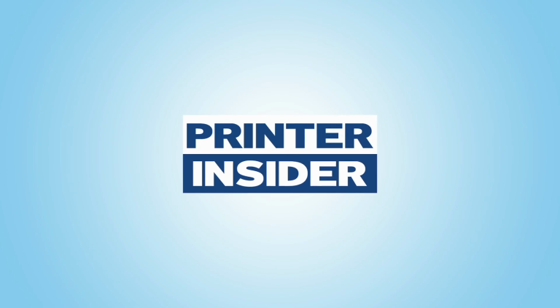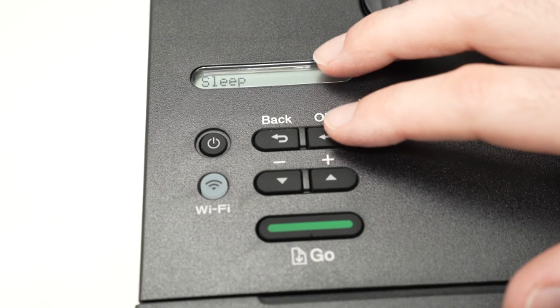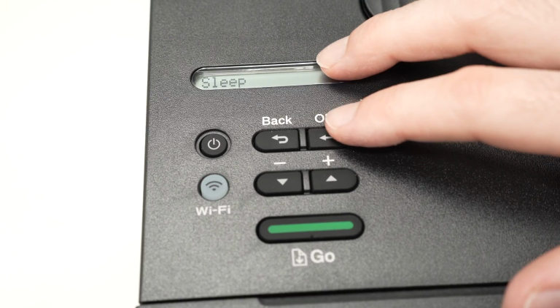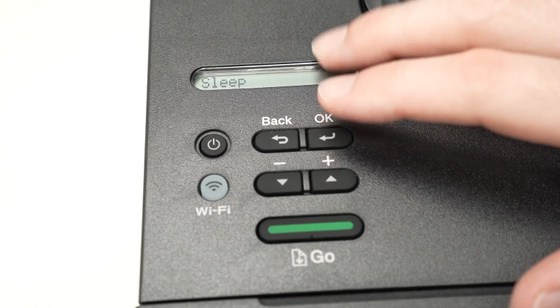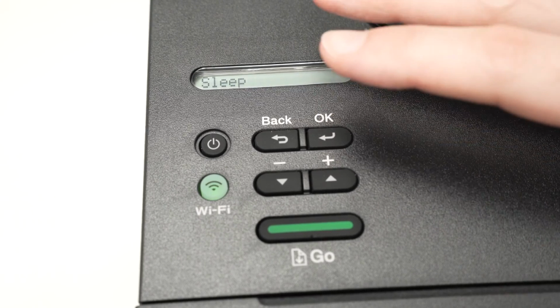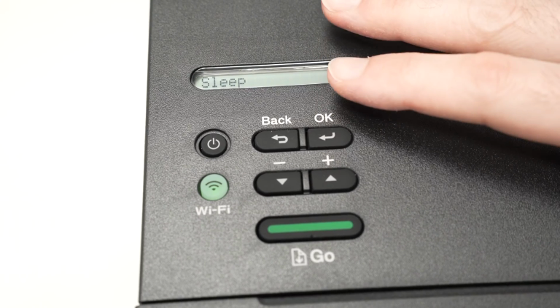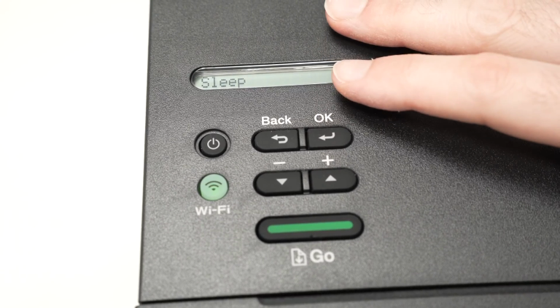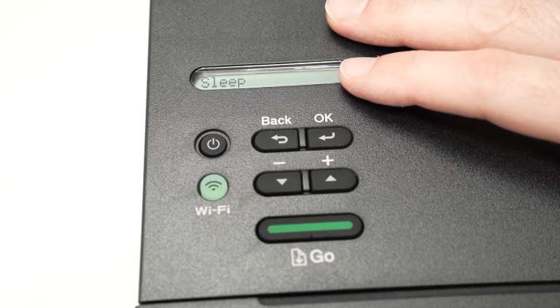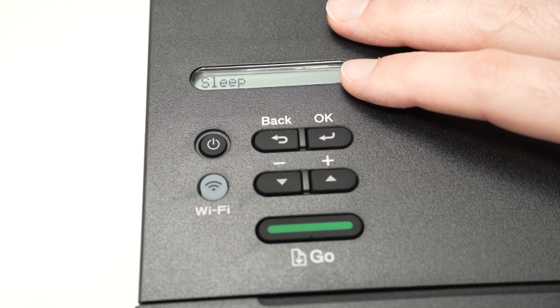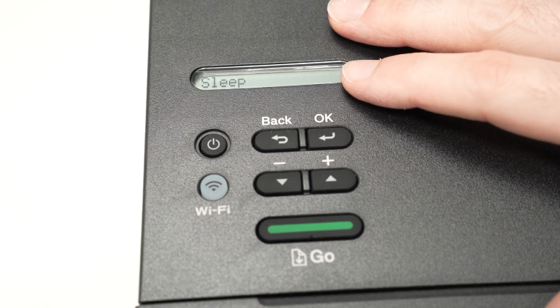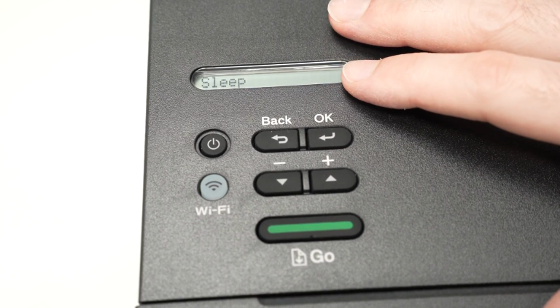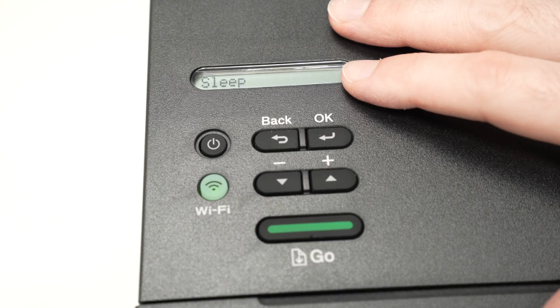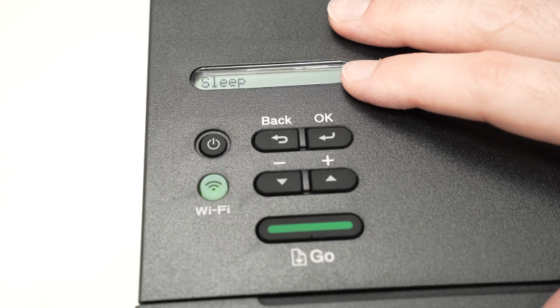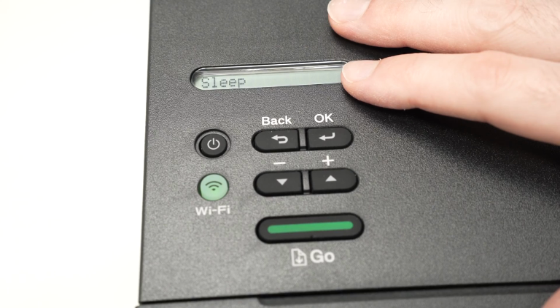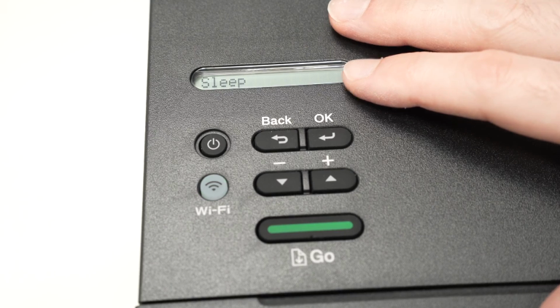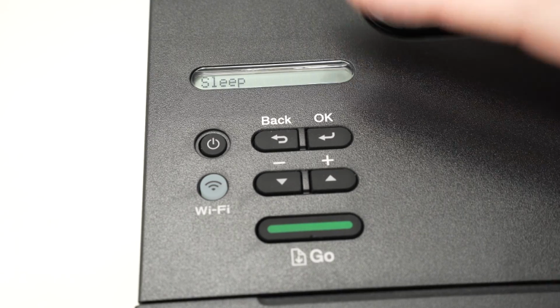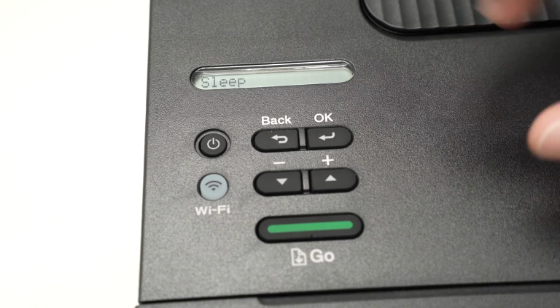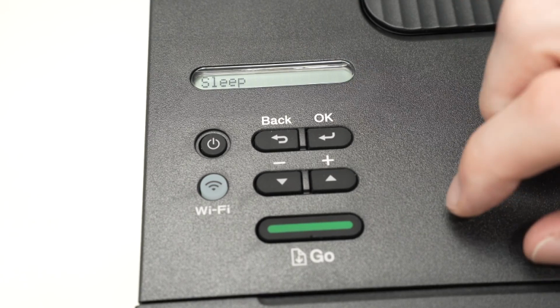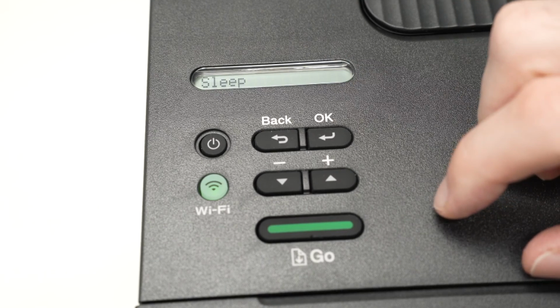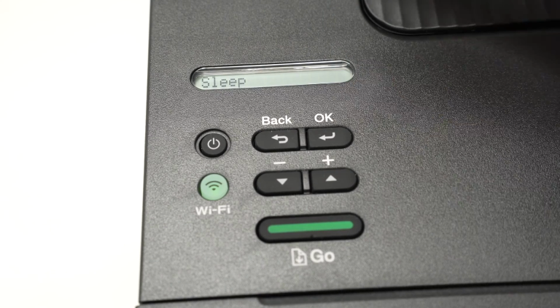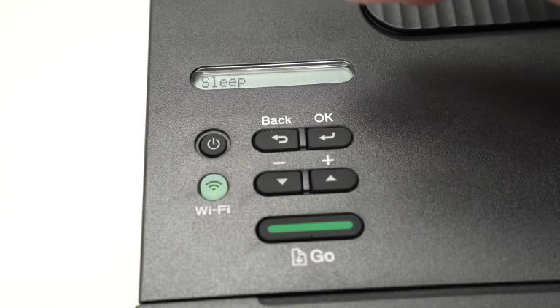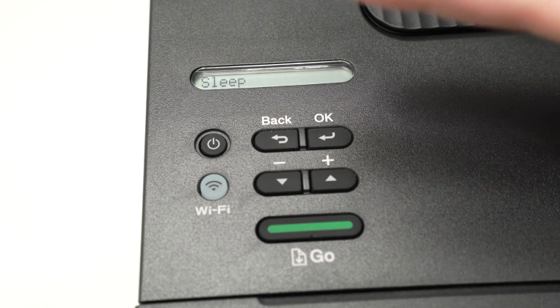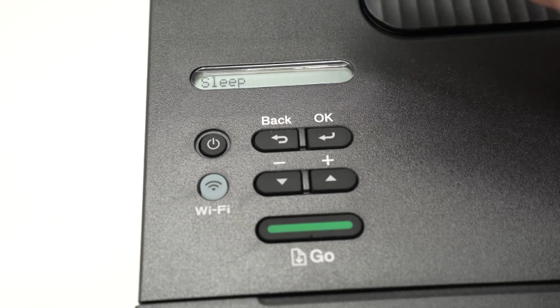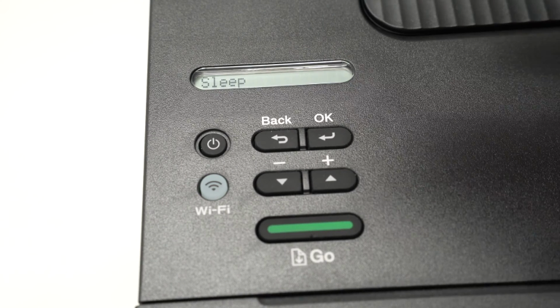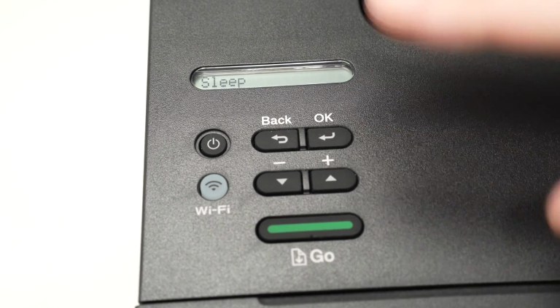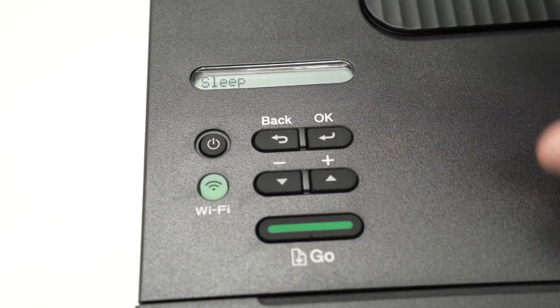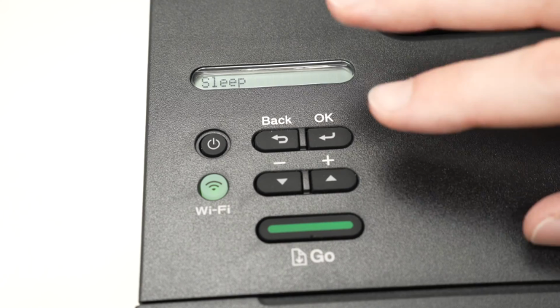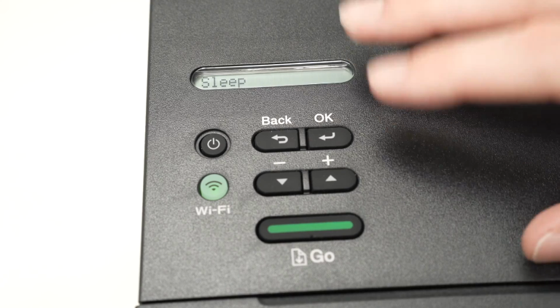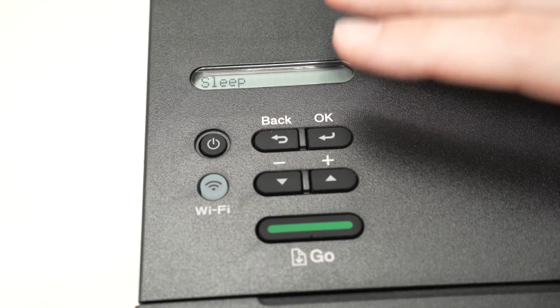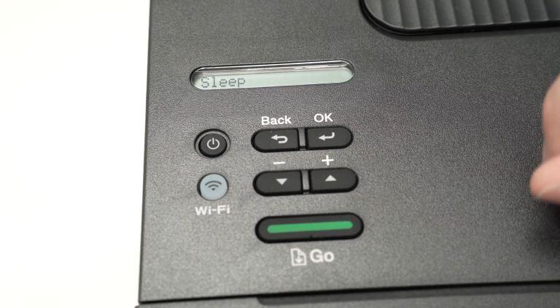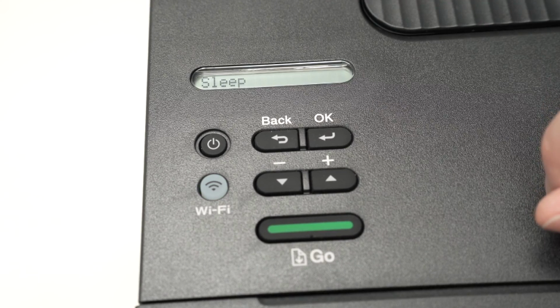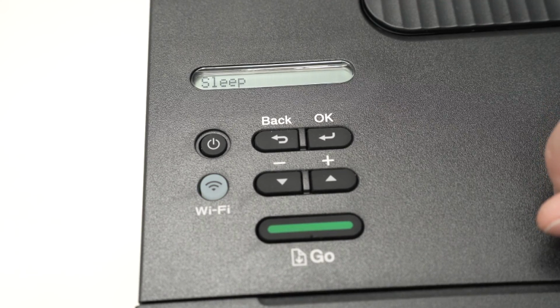In this video, I'll show you how to reset your Brother HL-L2460DW, in case you're having issues with the Wi-Fi or any other issues.